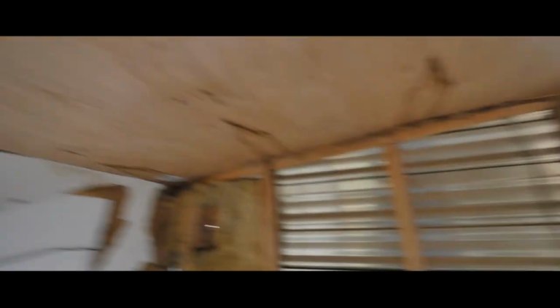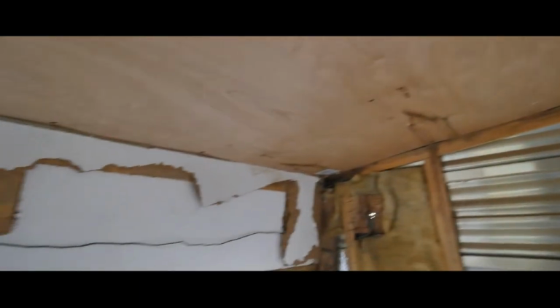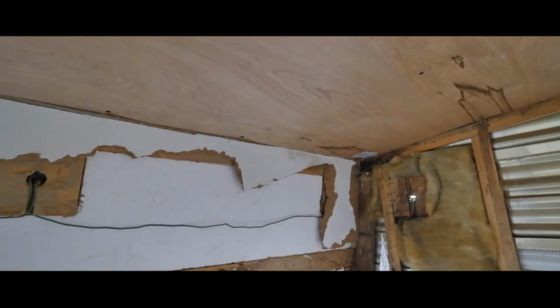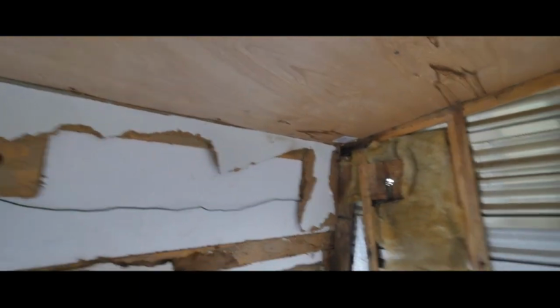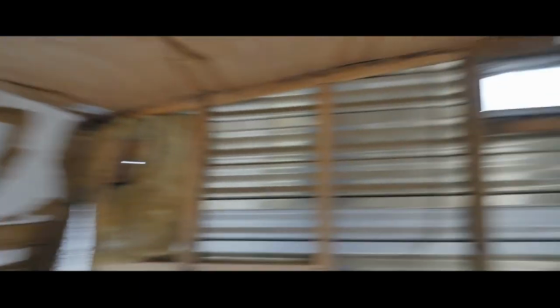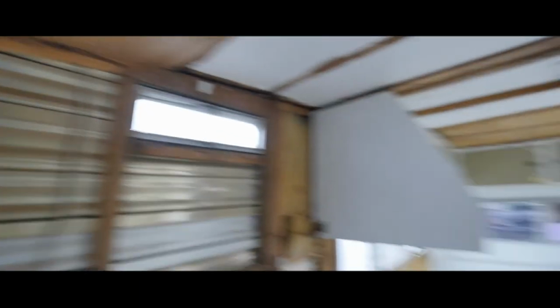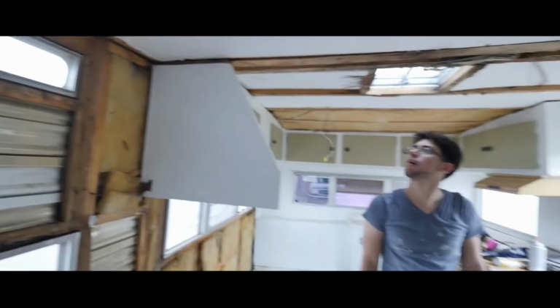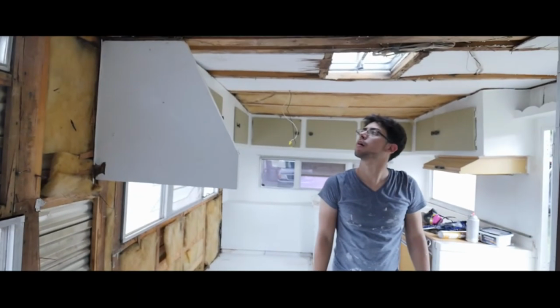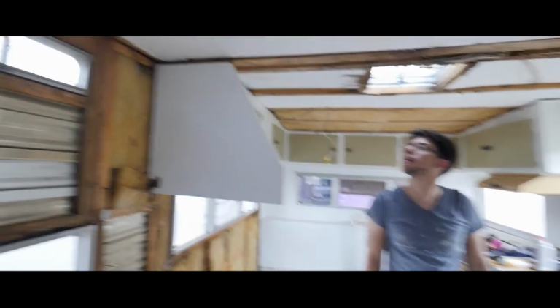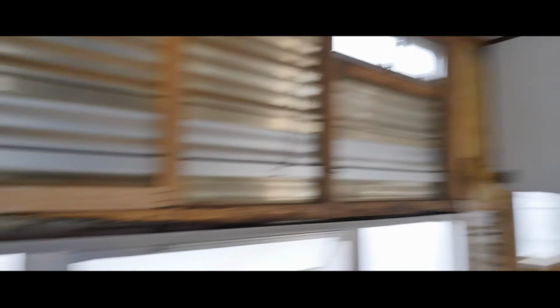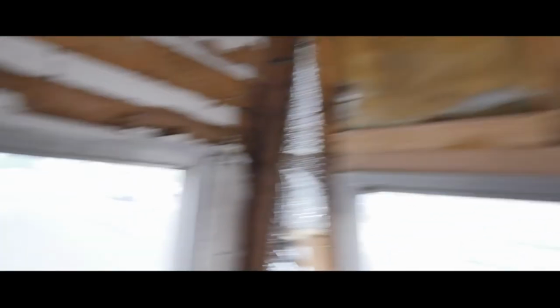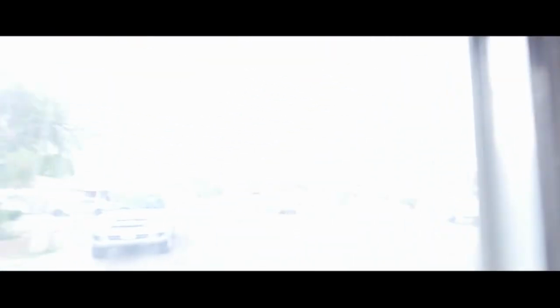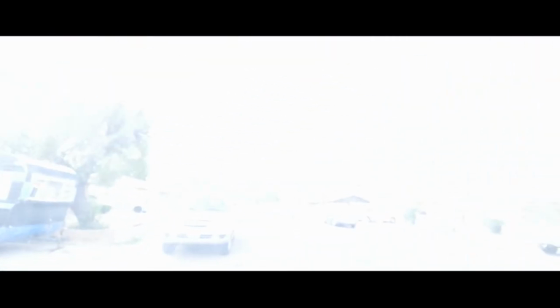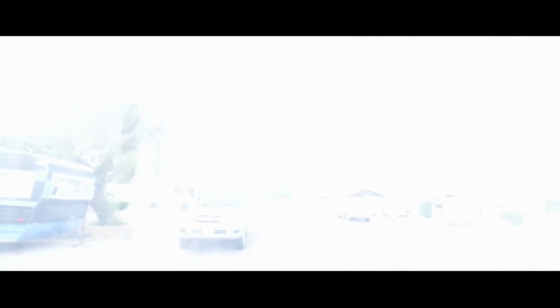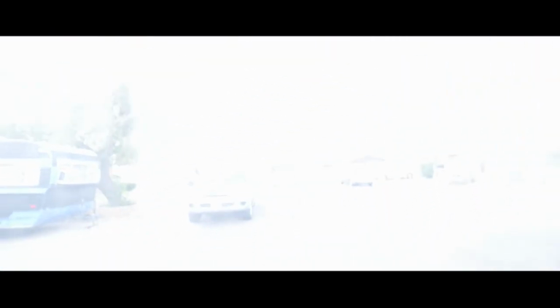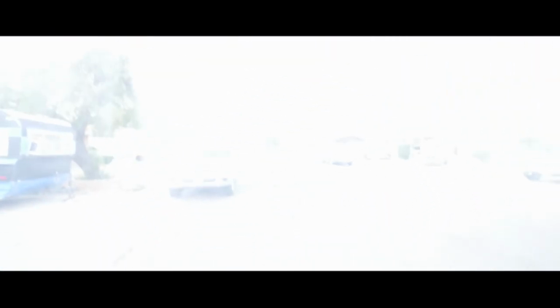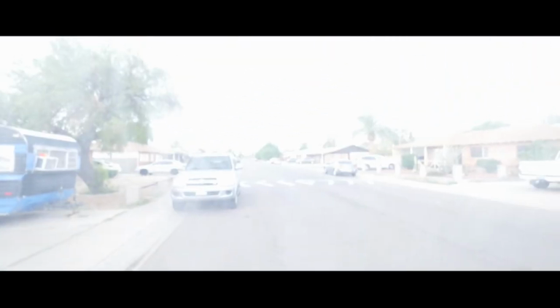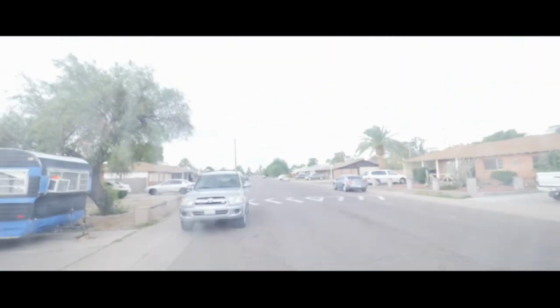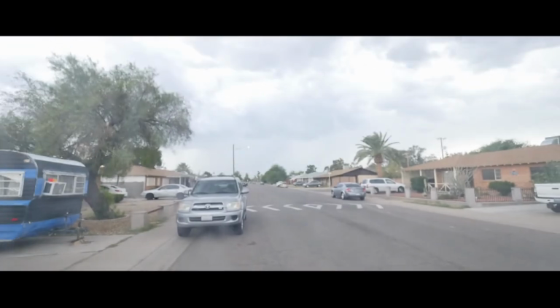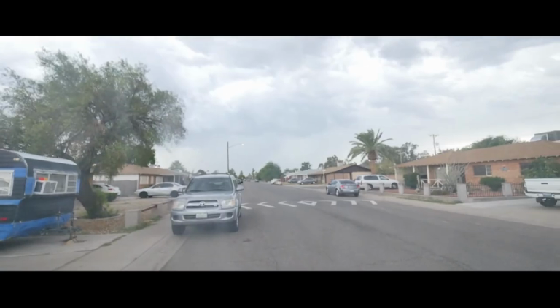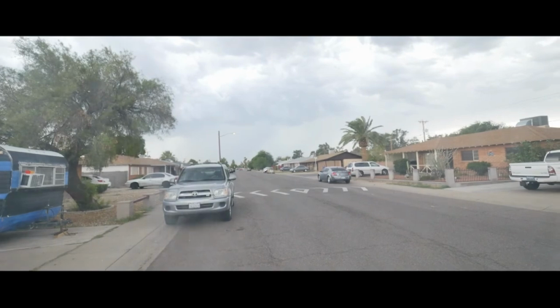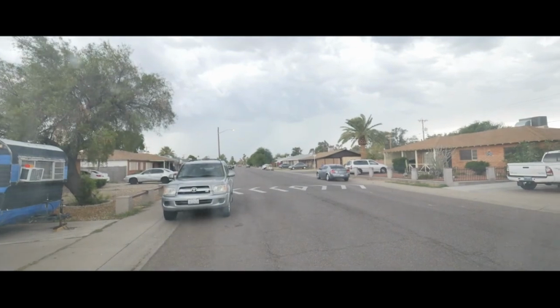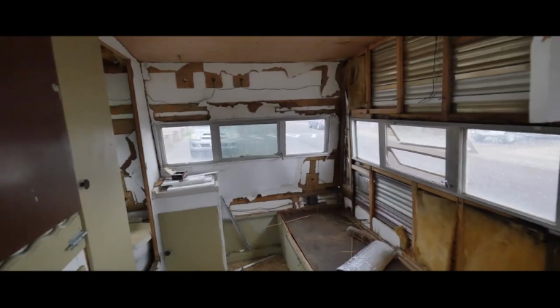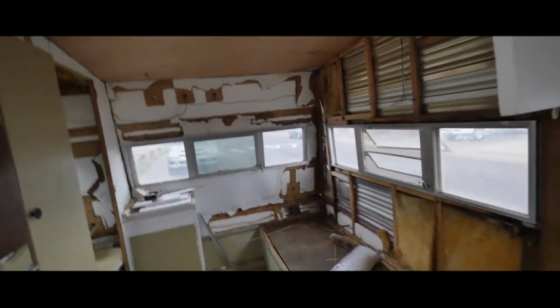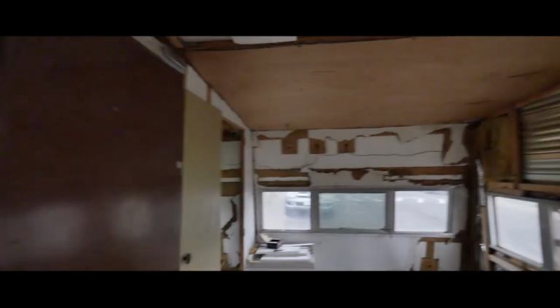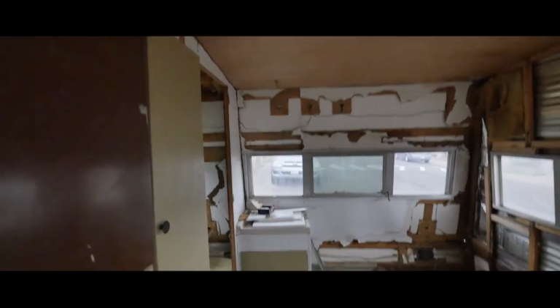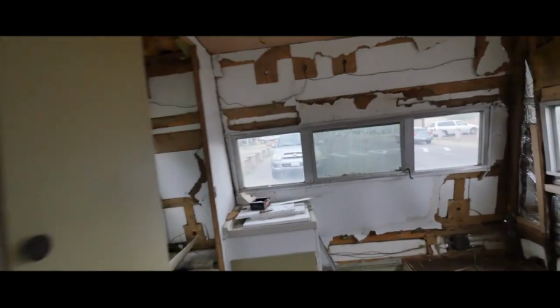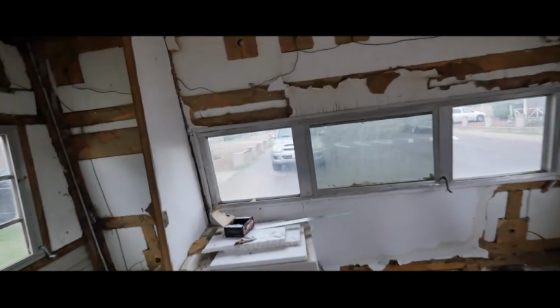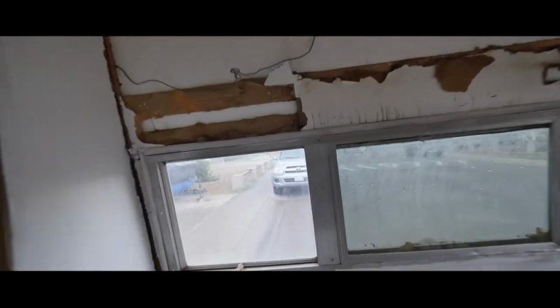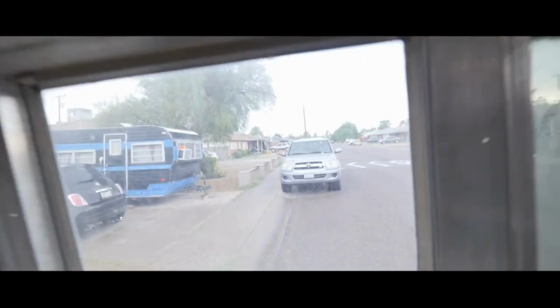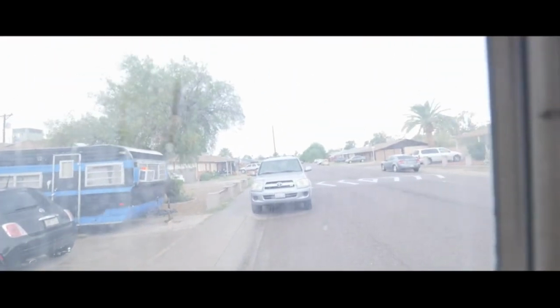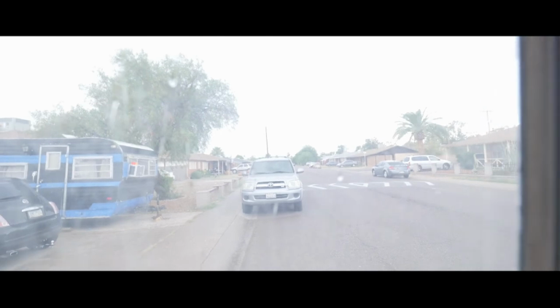I'll turn on the camera once we're a little bit more advanced. Hopefully the storm doesn't blow us down. Alright, we got rain — it's pouring out there.